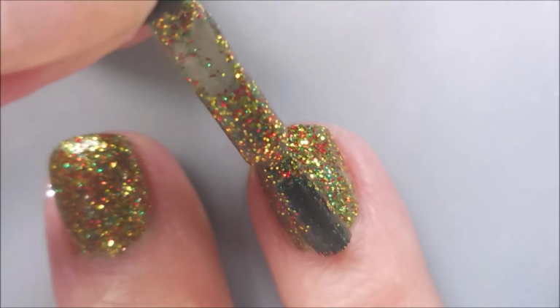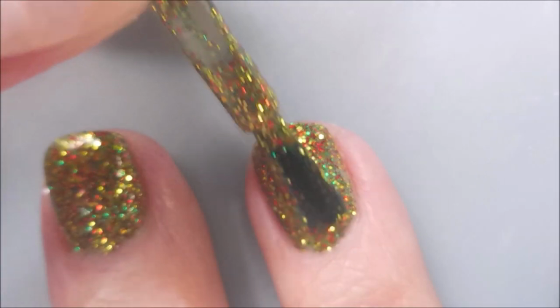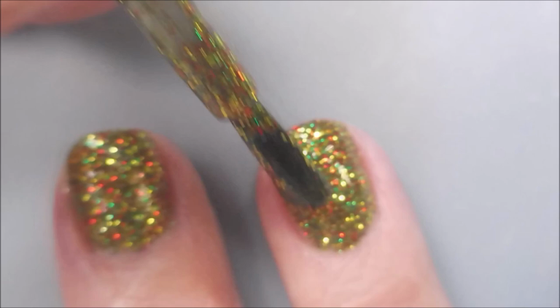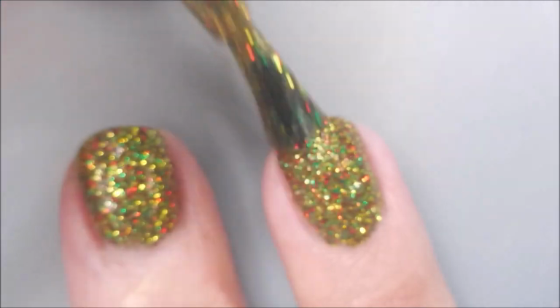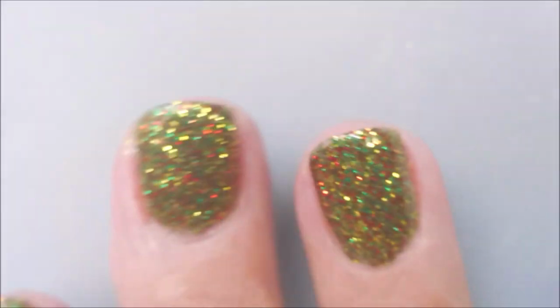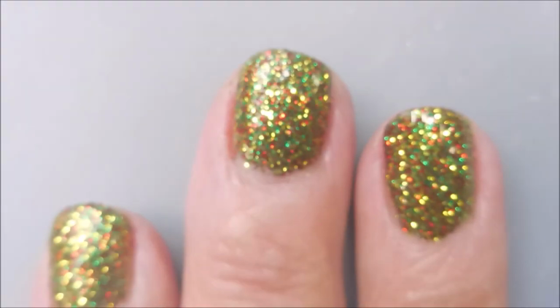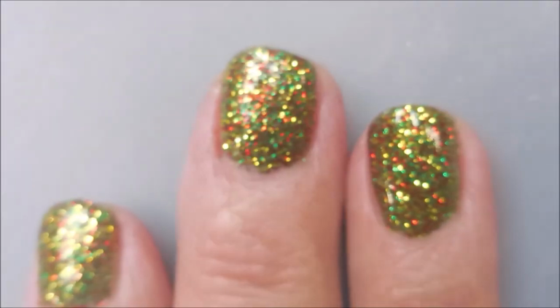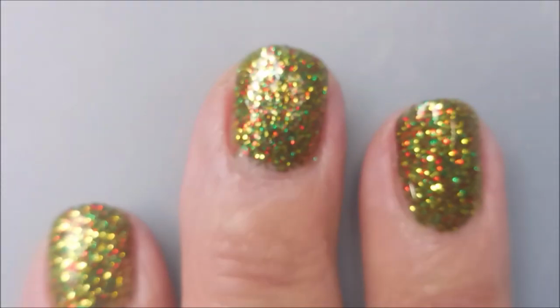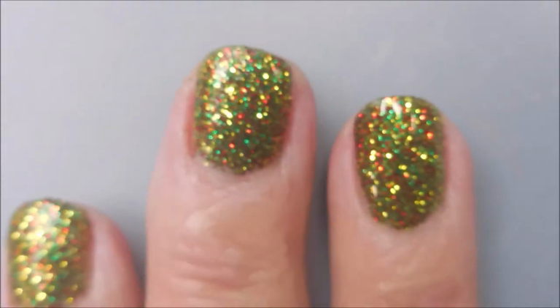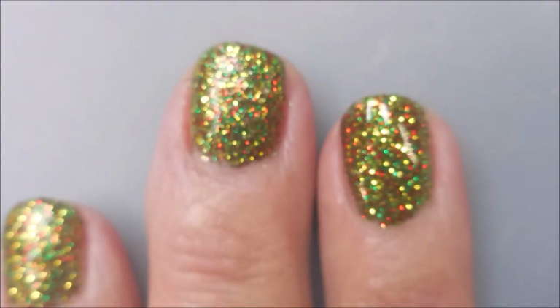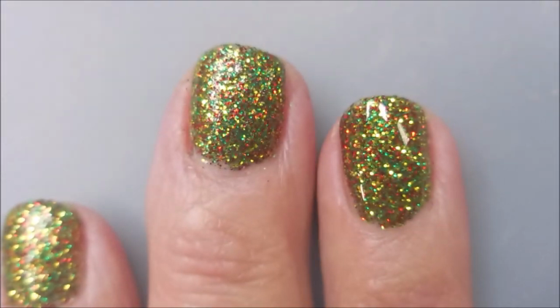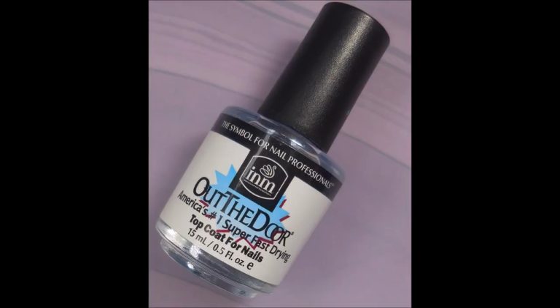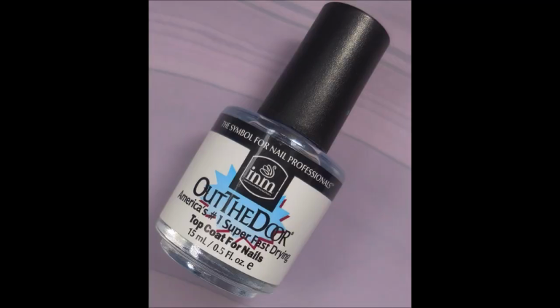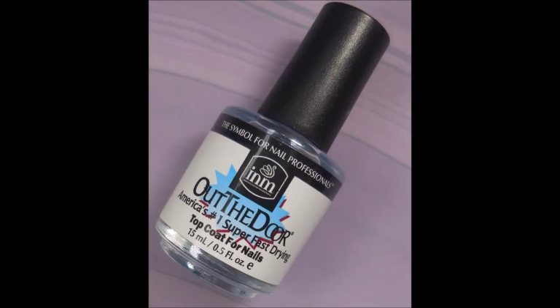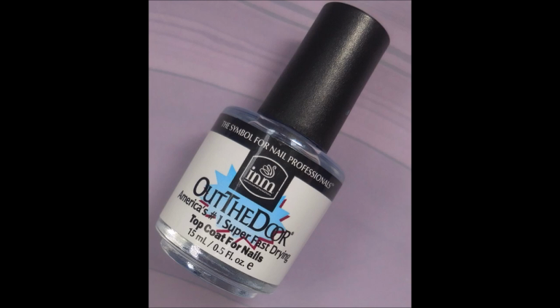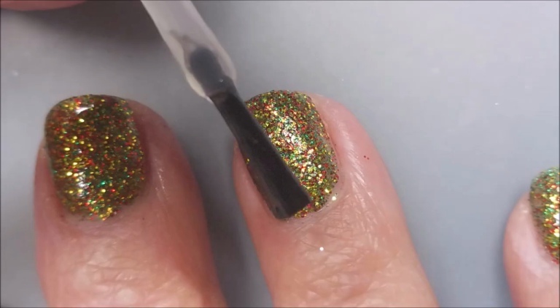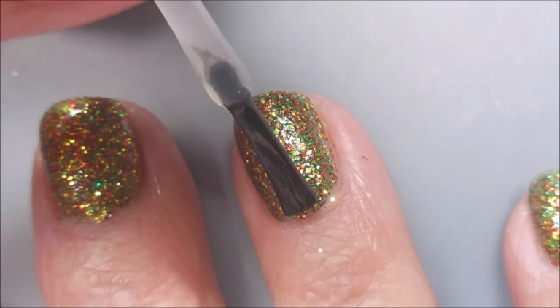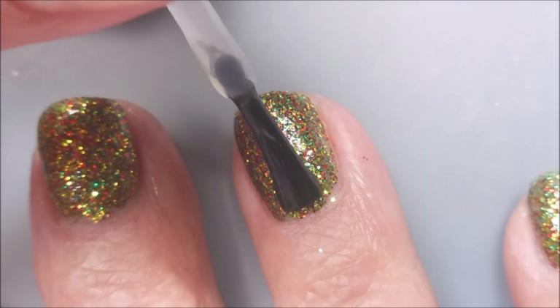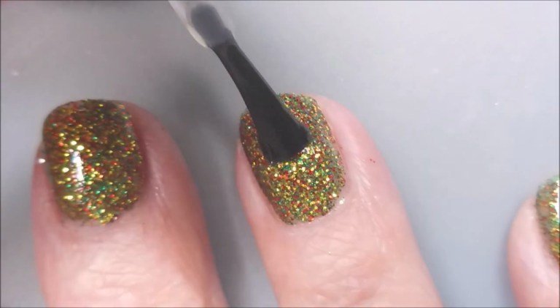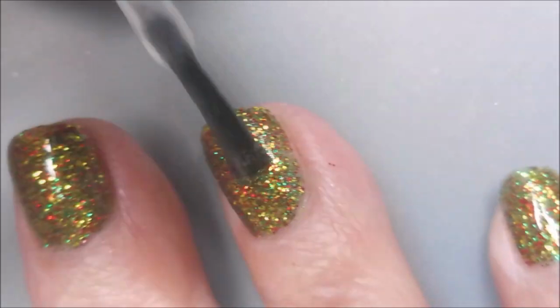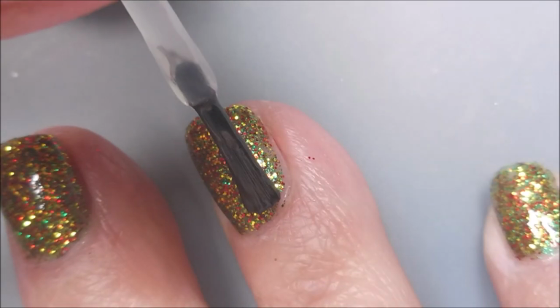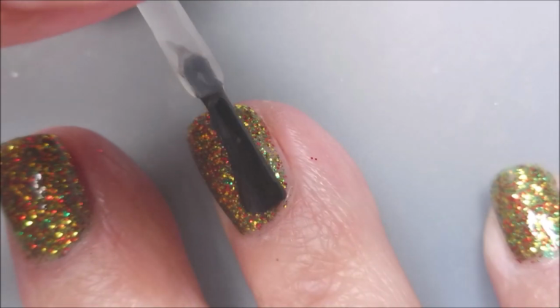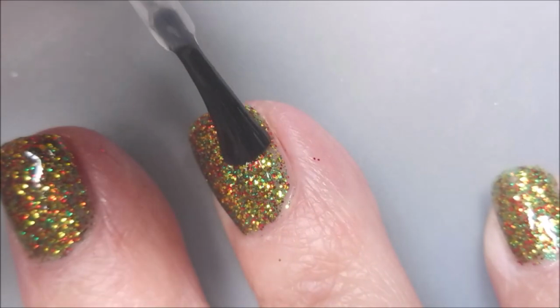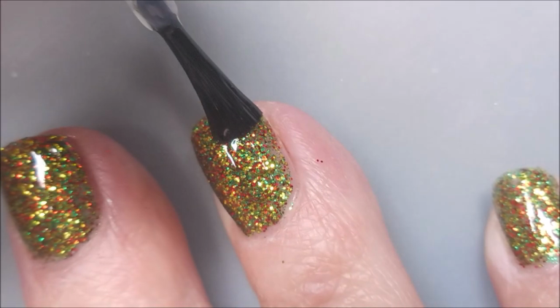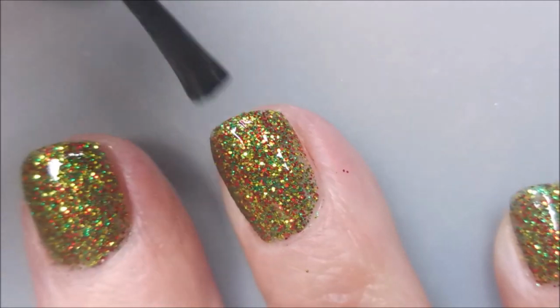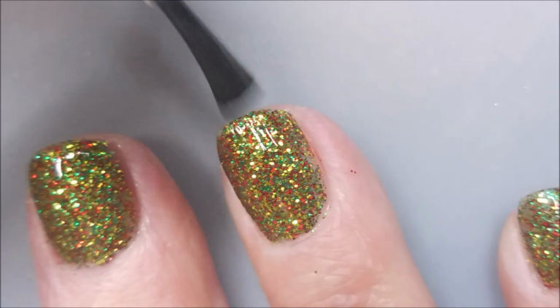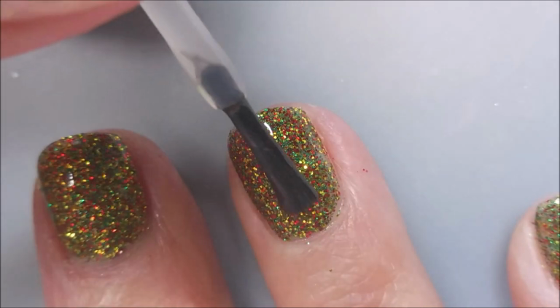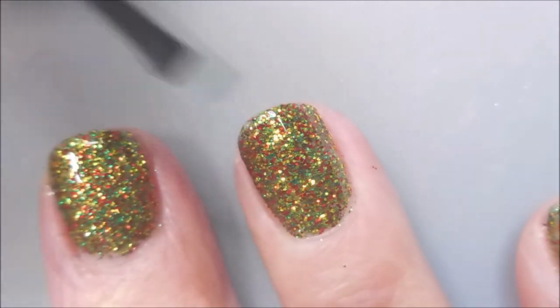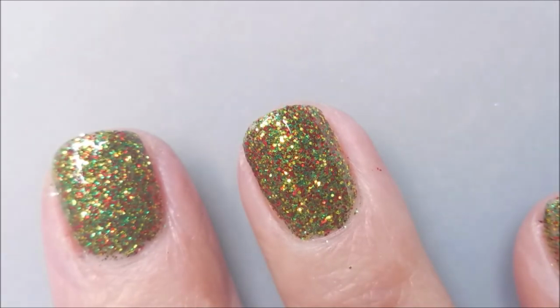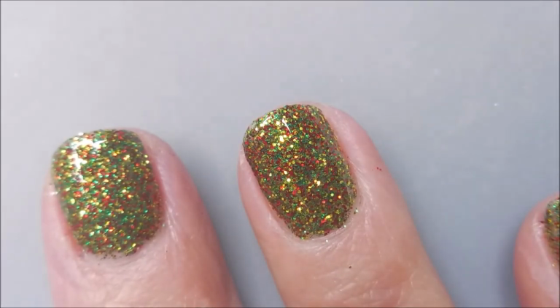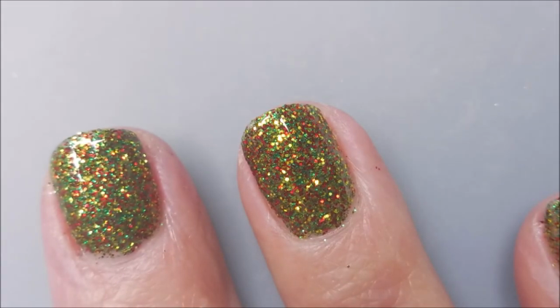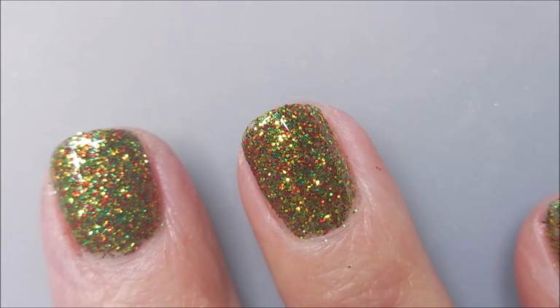This will wrap up all of the polishes from my trip to the Polish and Beauty Expo at Nashville. We're going to top this one with some INM Out the Door, and it's going to be done. Got our swatch photo and everything.